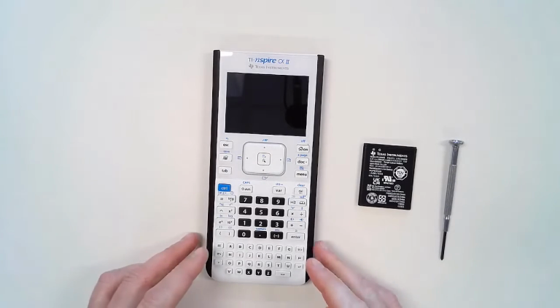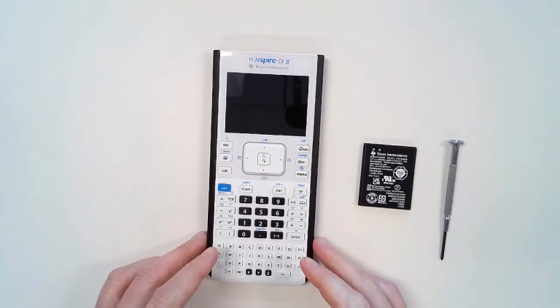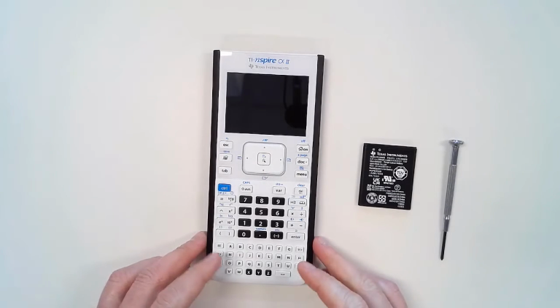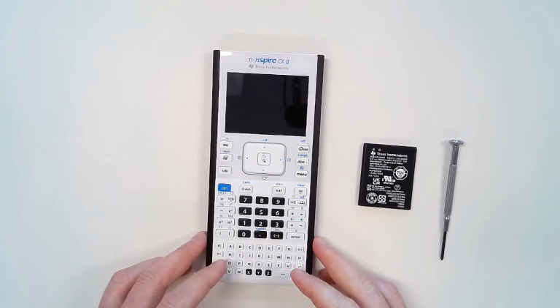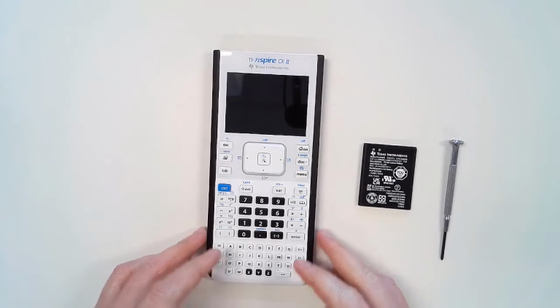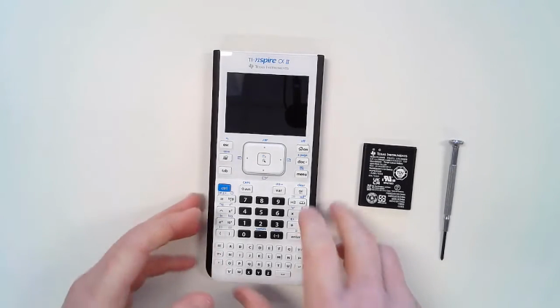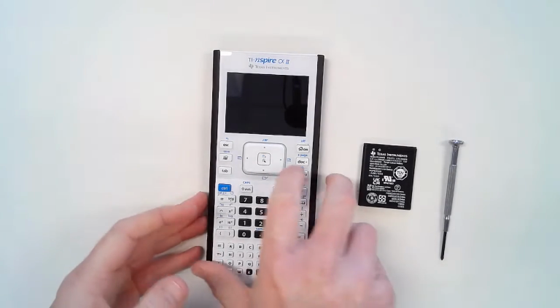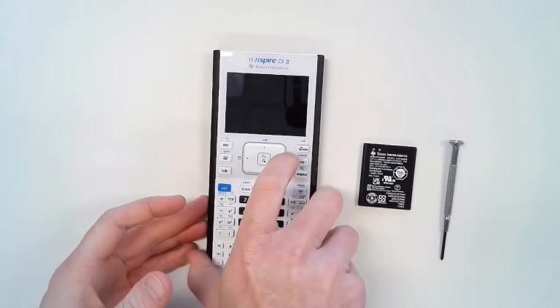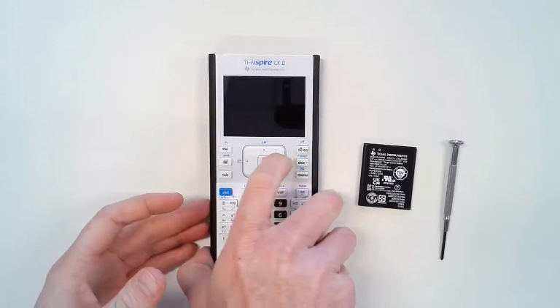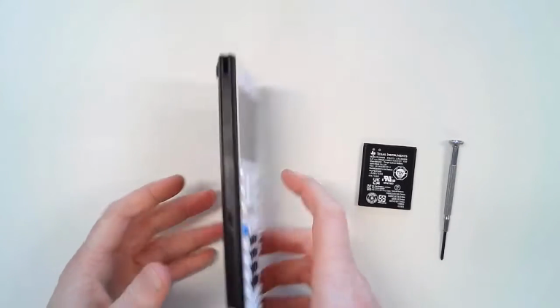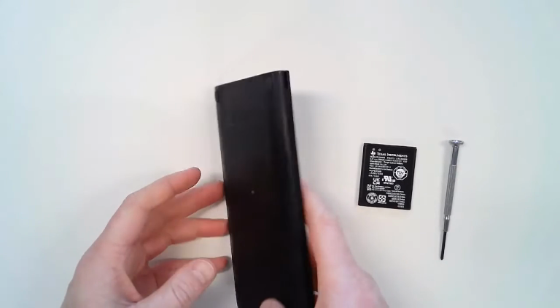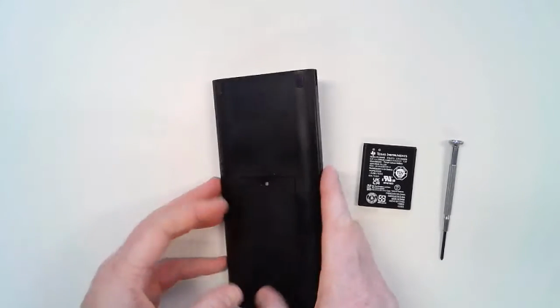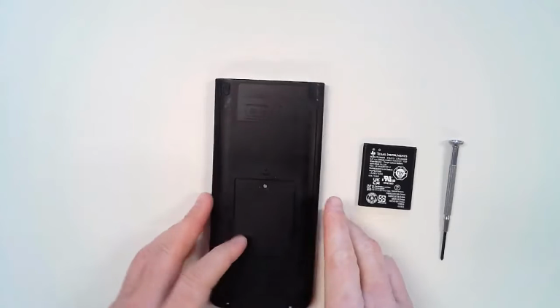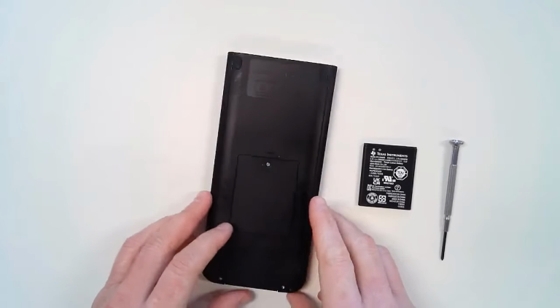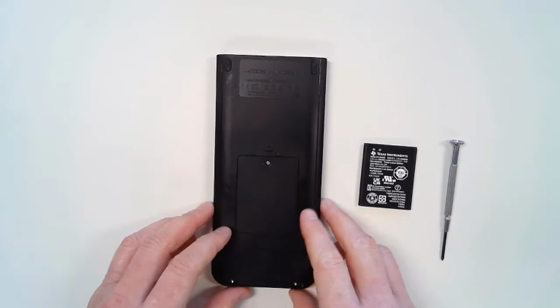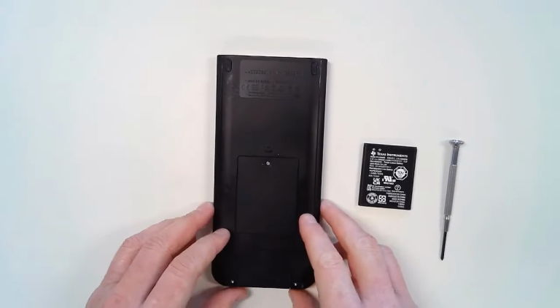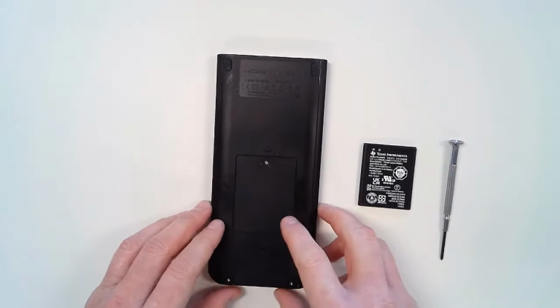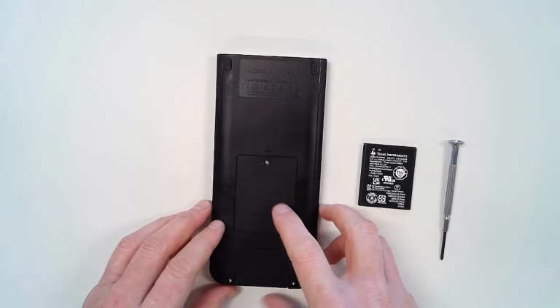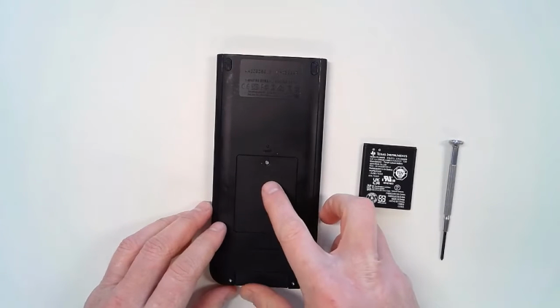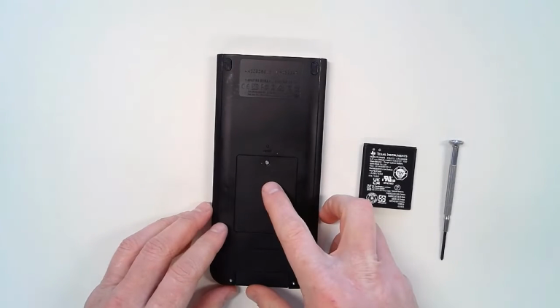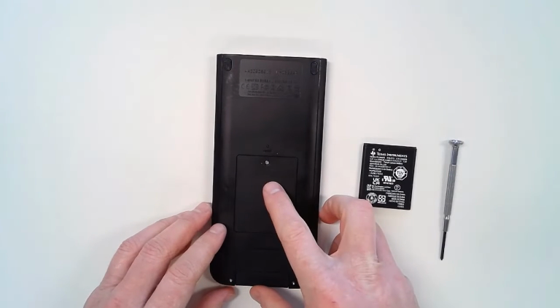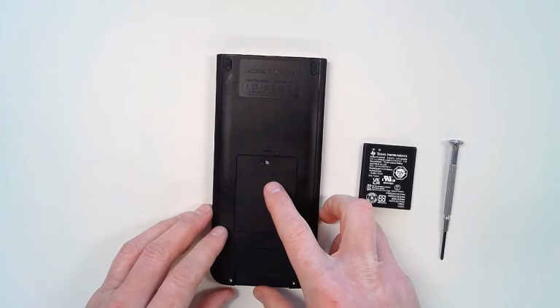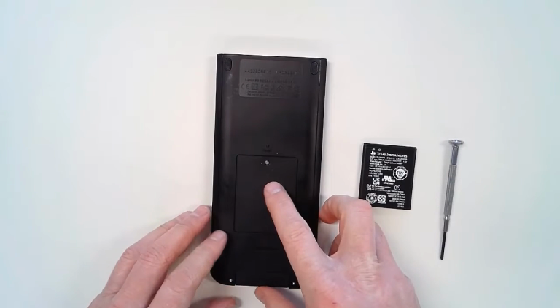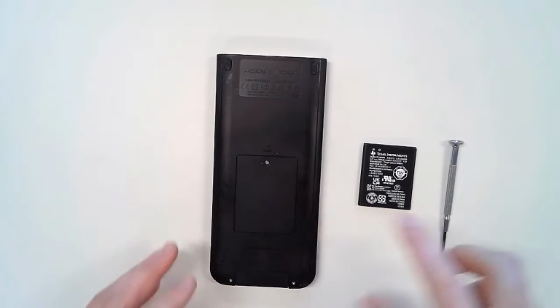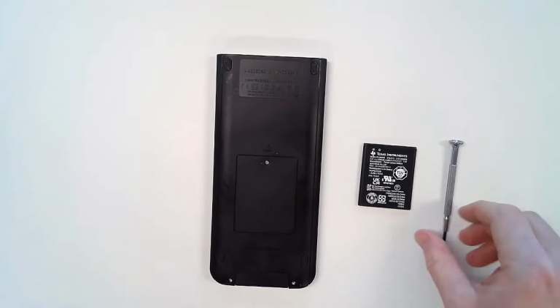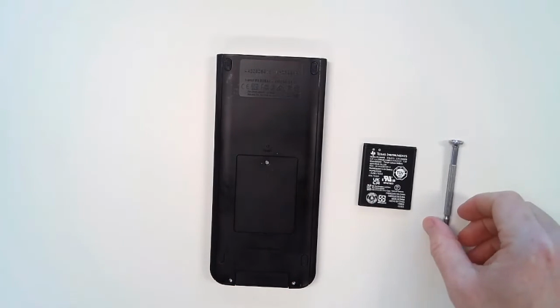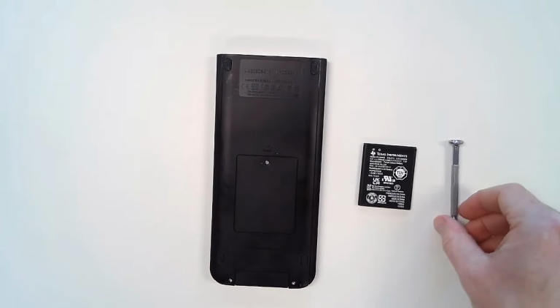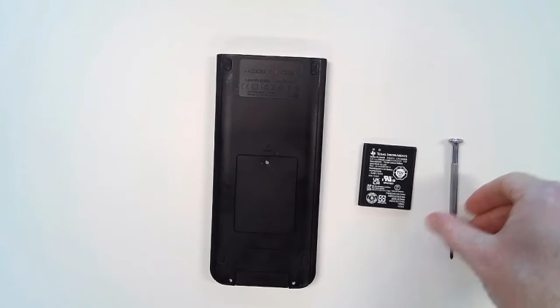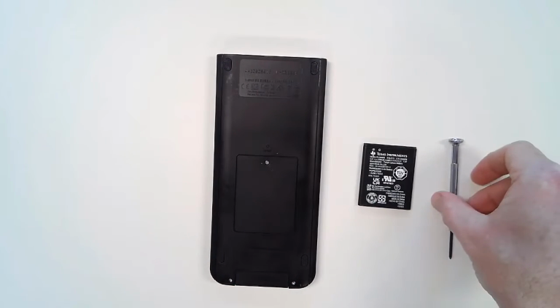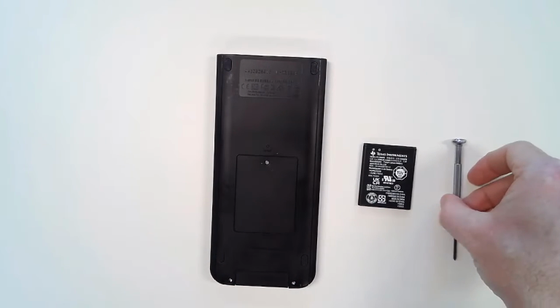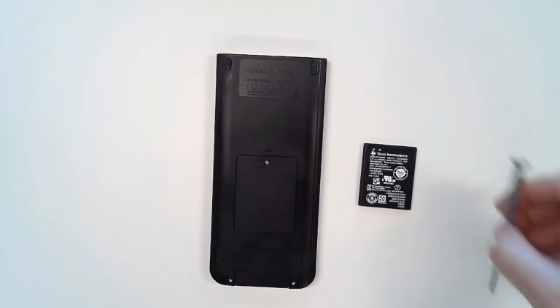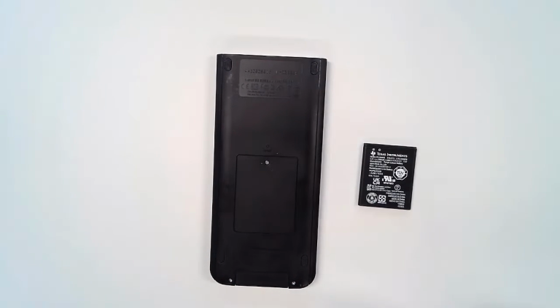I've got my TI-Inspire CX2 here. I'm going to turn it over, and here you see the battery panel. It's secured by a single screw, which I will now loosen.